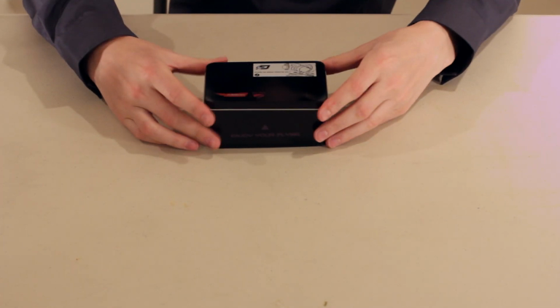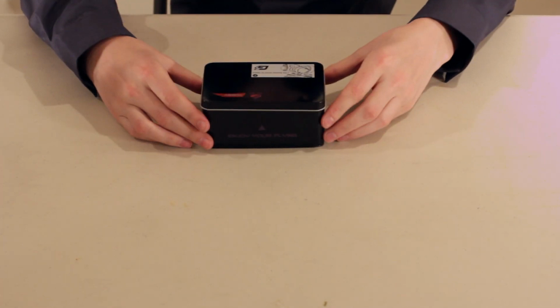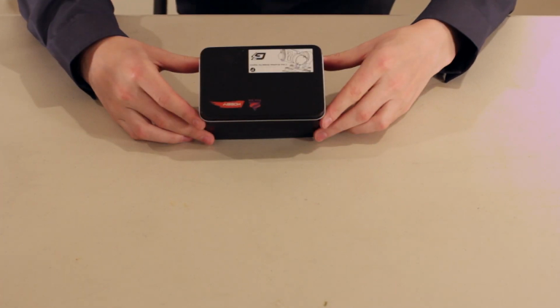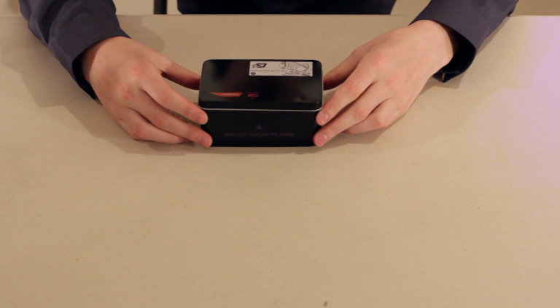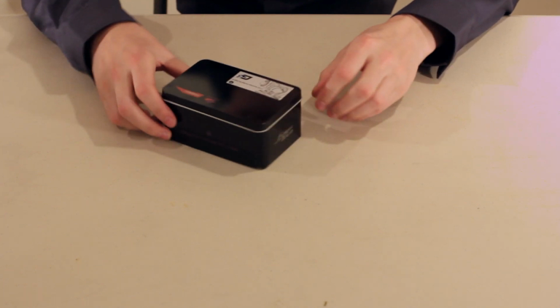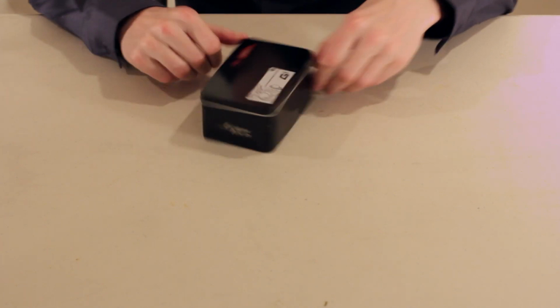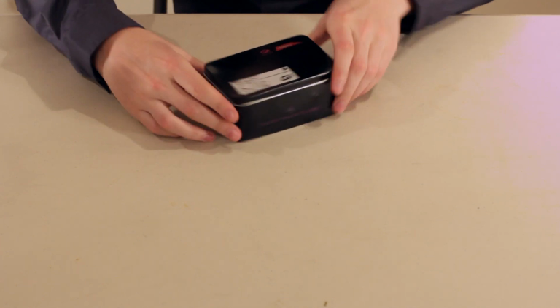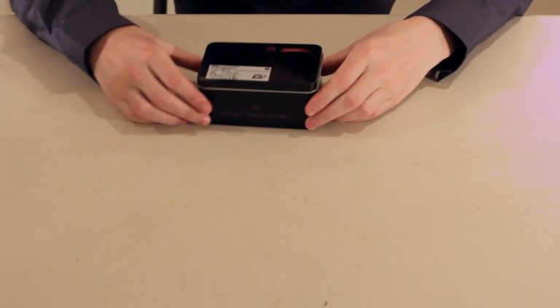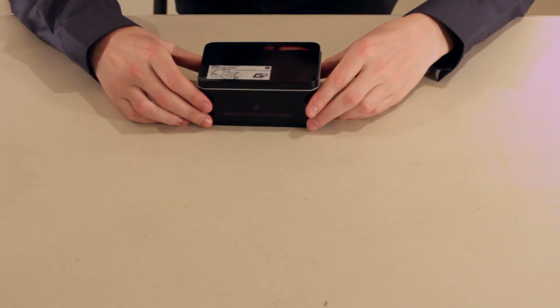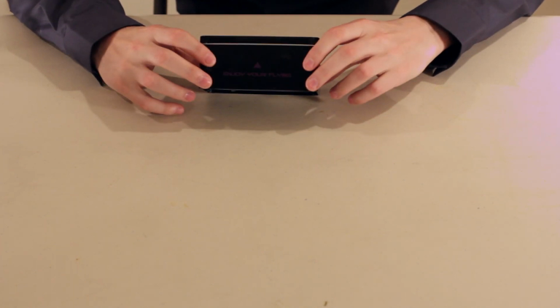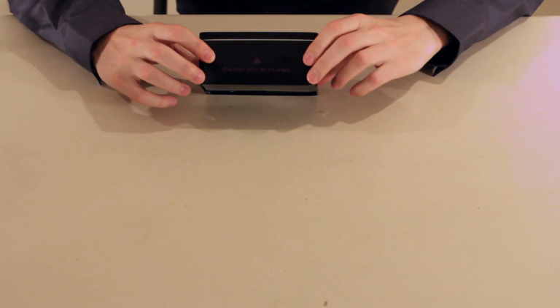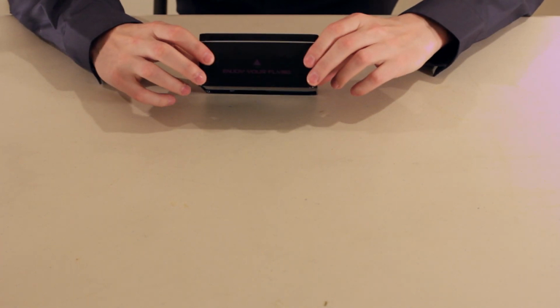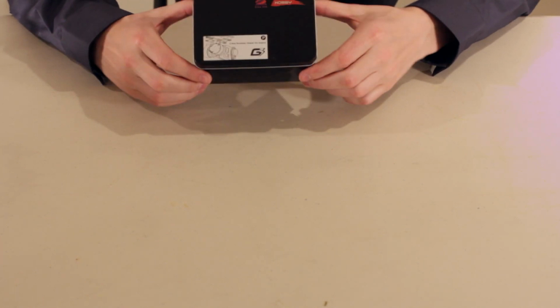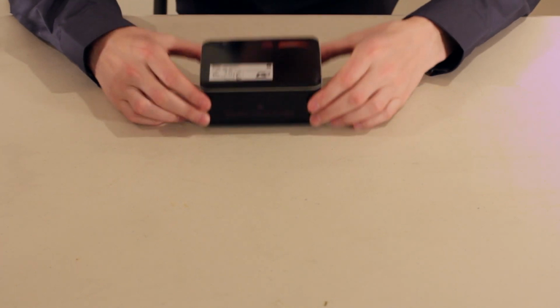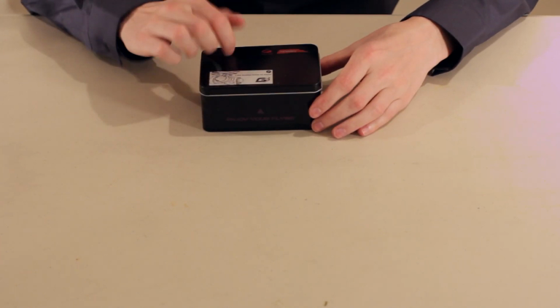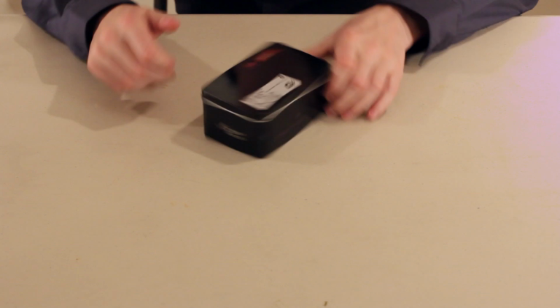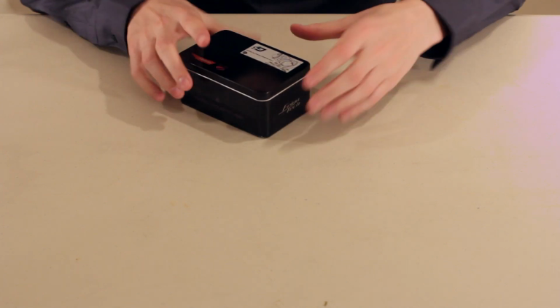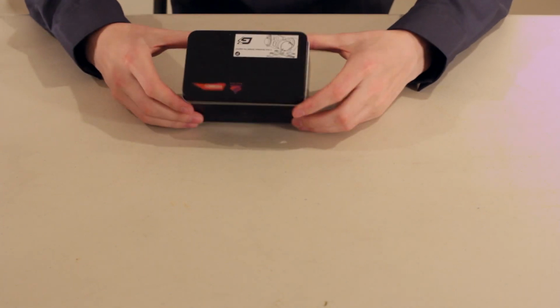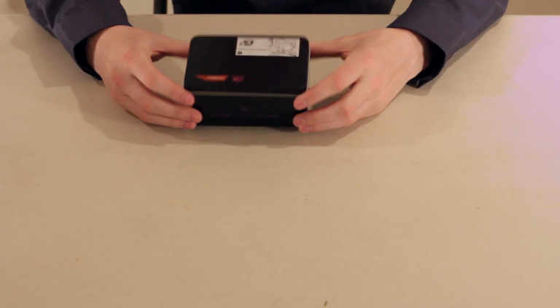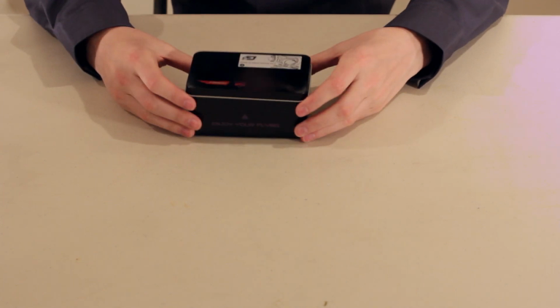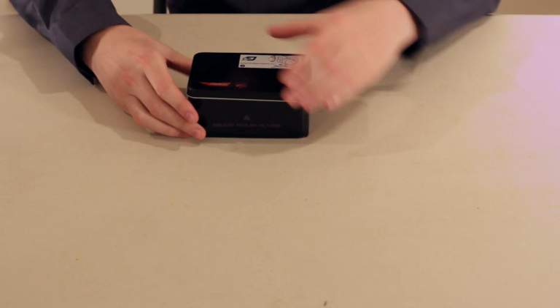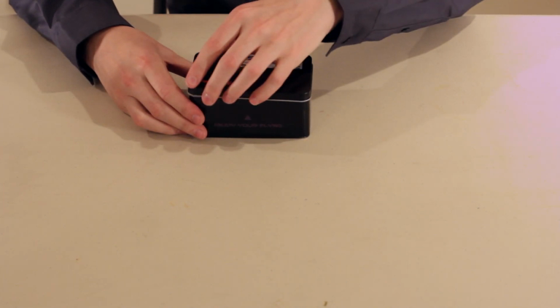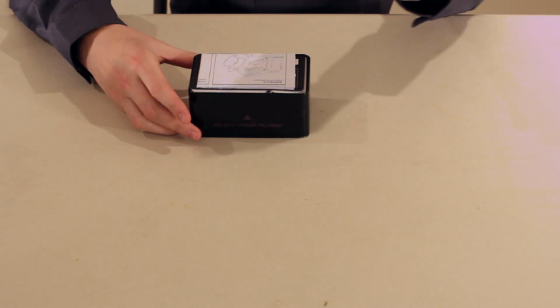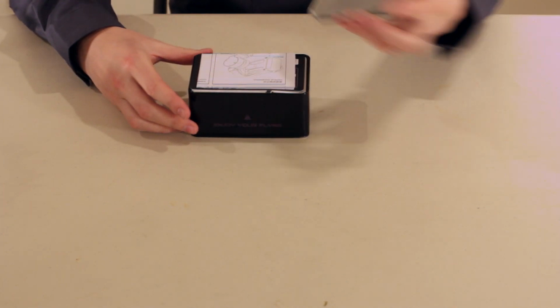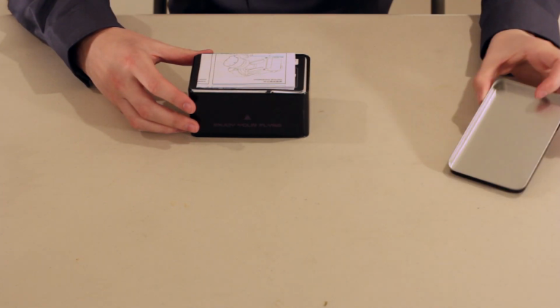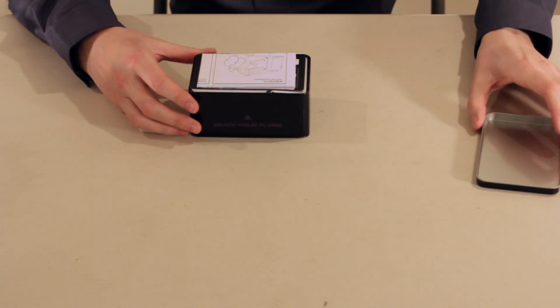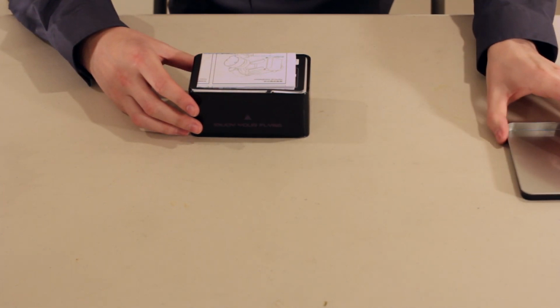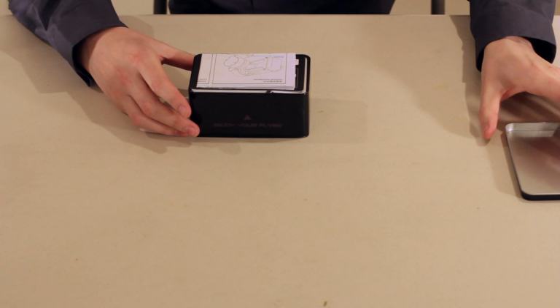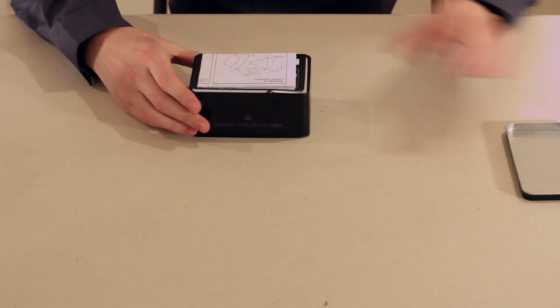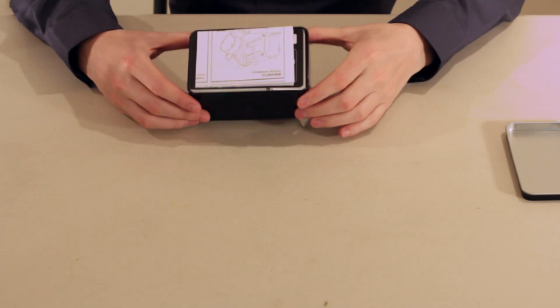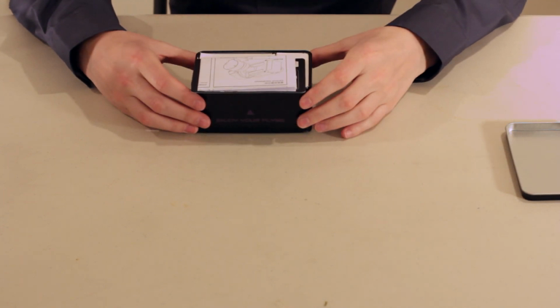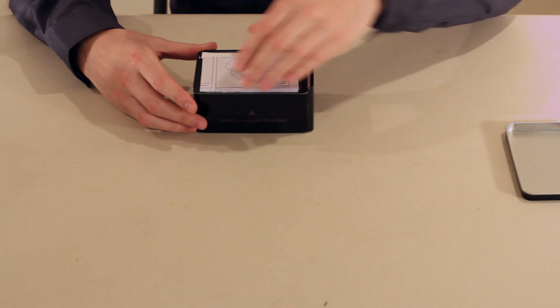This is your FeiyuTech — it comes in a nice little box like this. Kind of reminds me of AMD's eight-core processors that come in a little box like that.